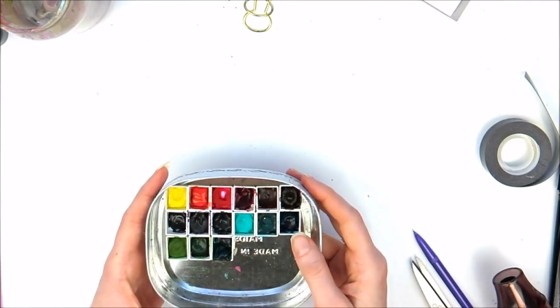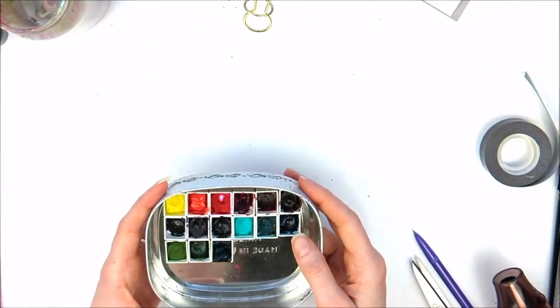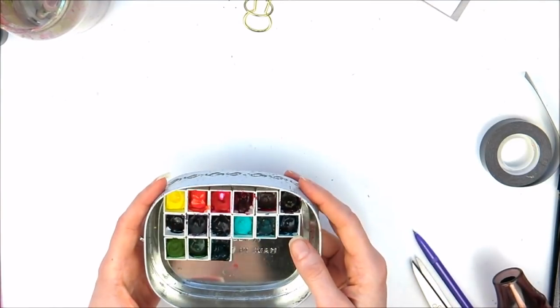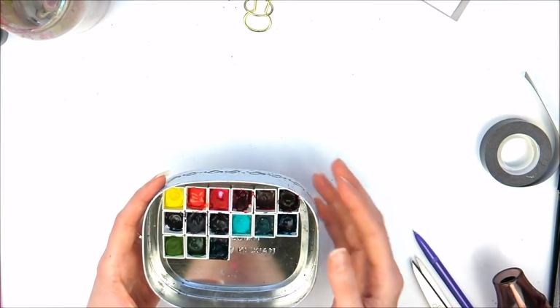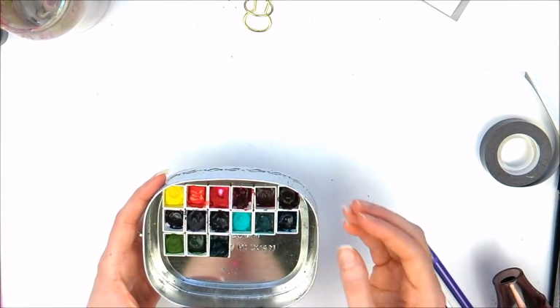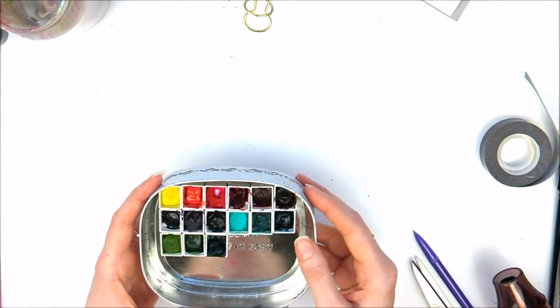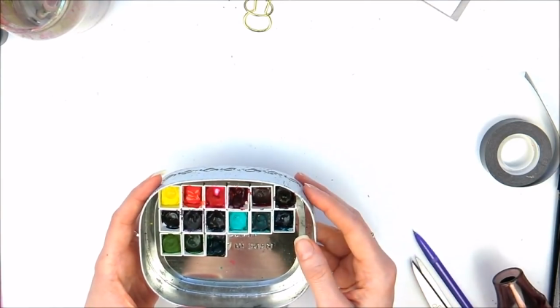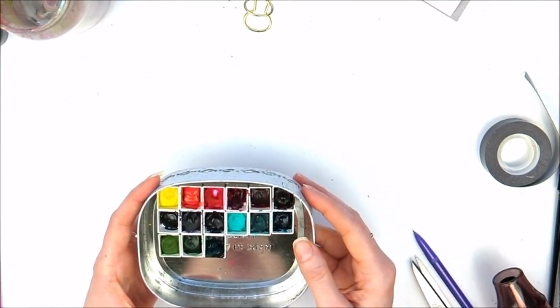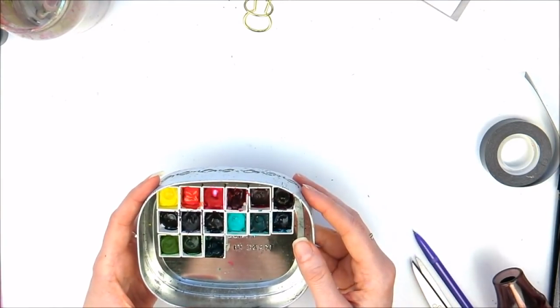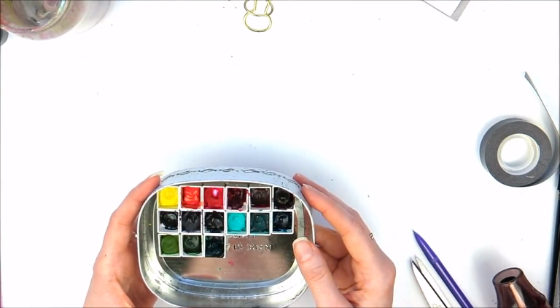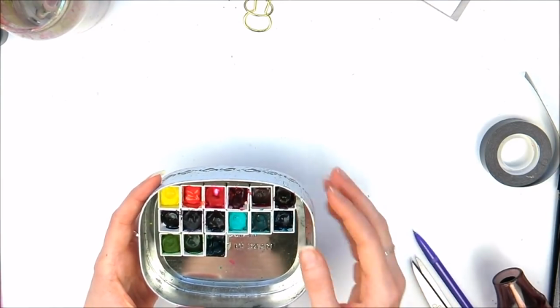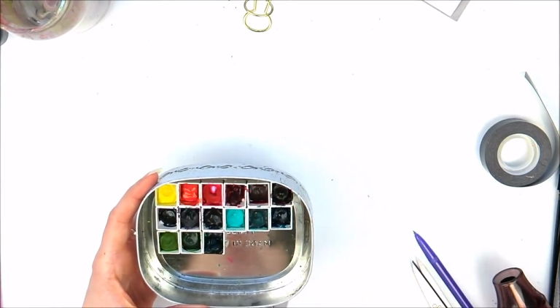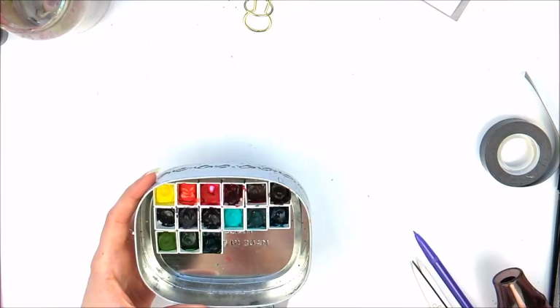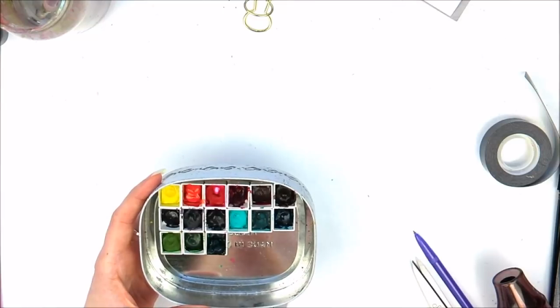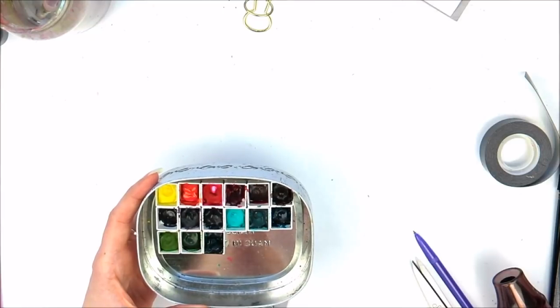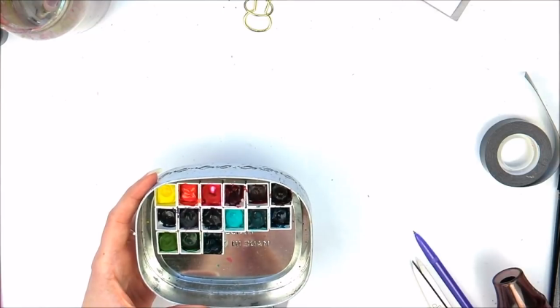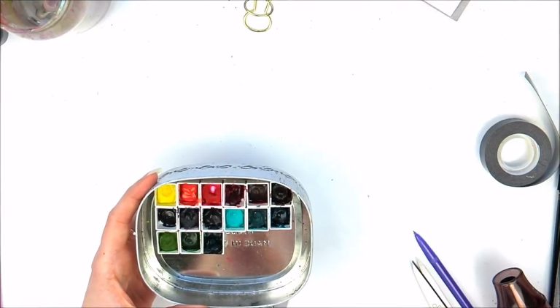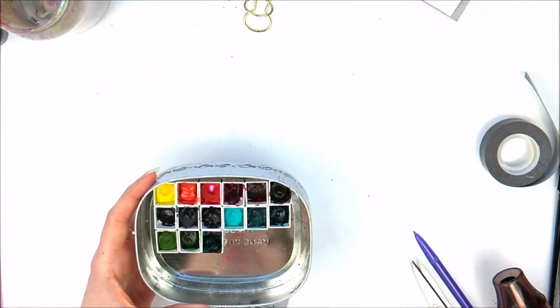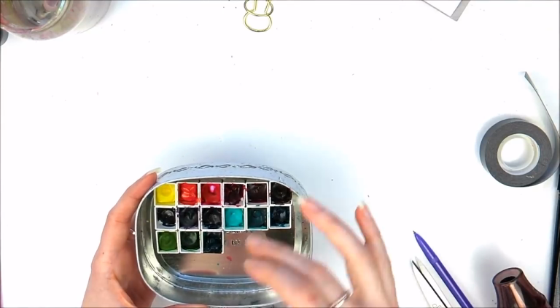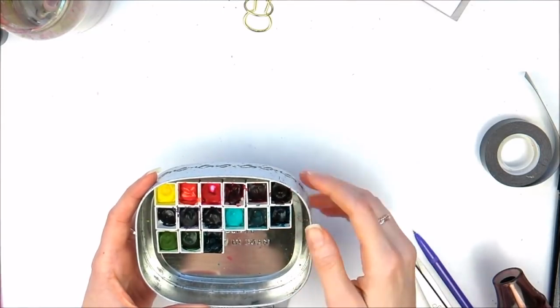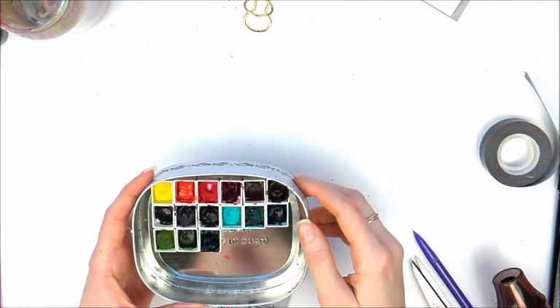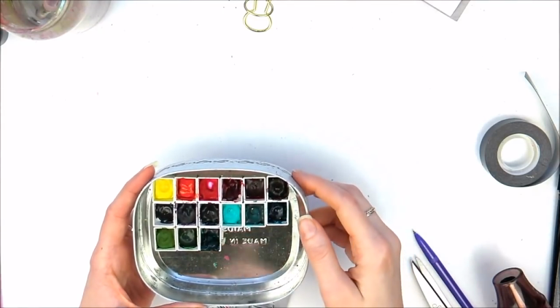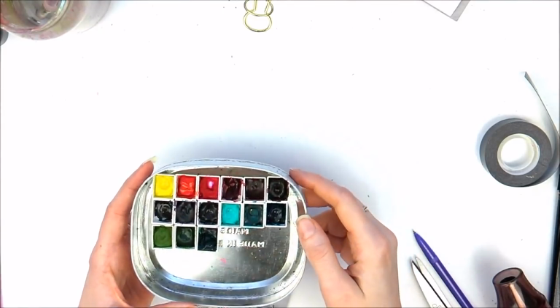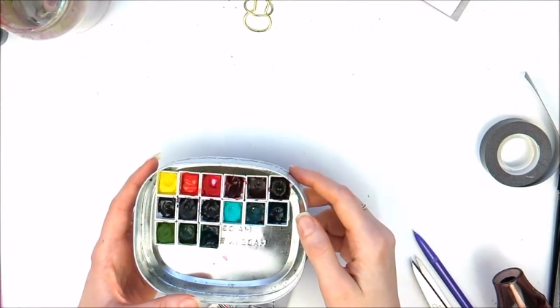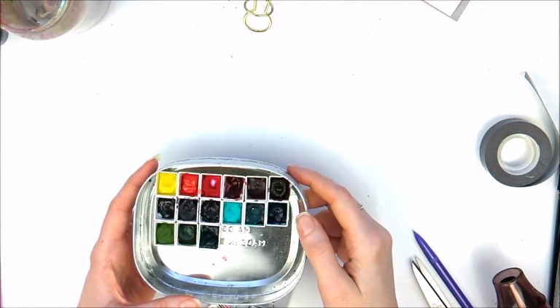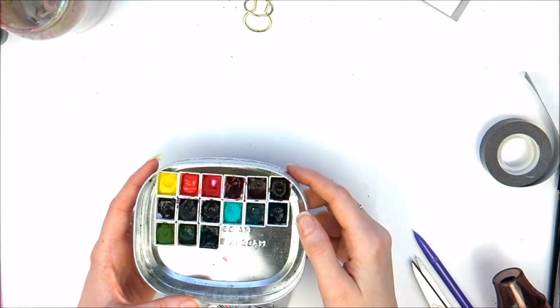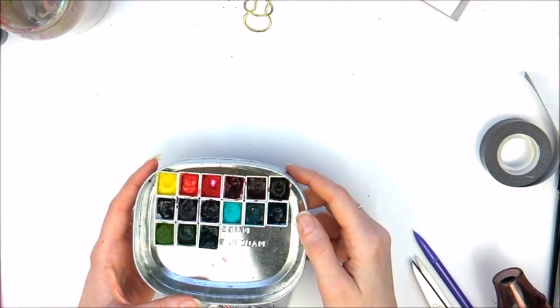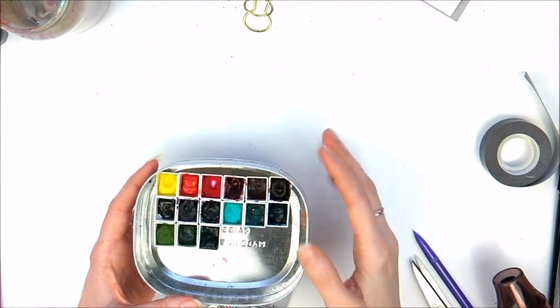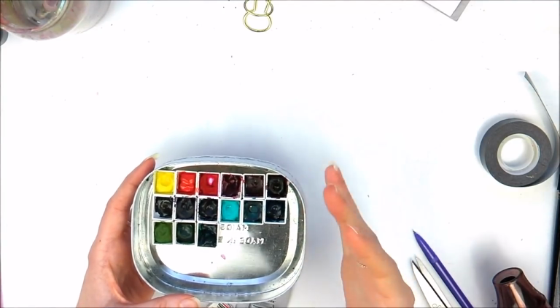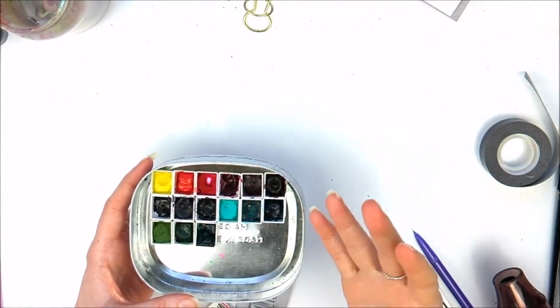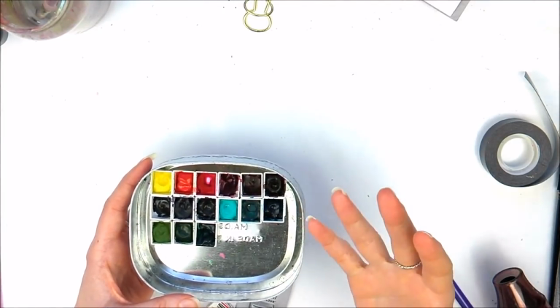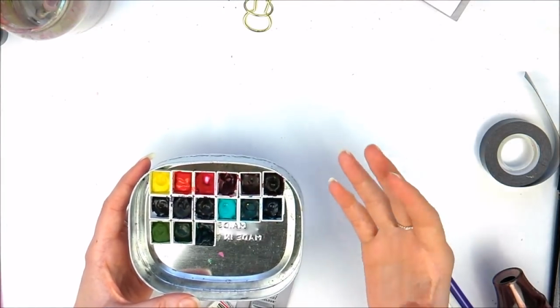When I was taking the REETS course — the latest one, the floral one, which I'll link to below — I just had envy over her colours.